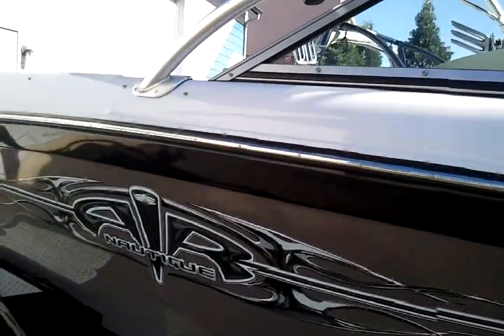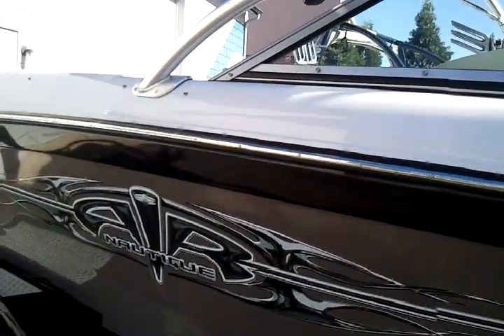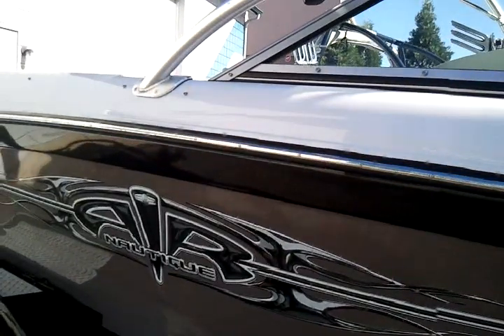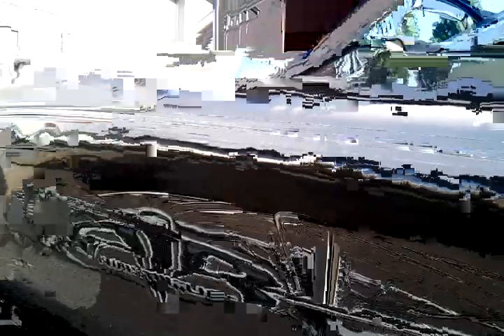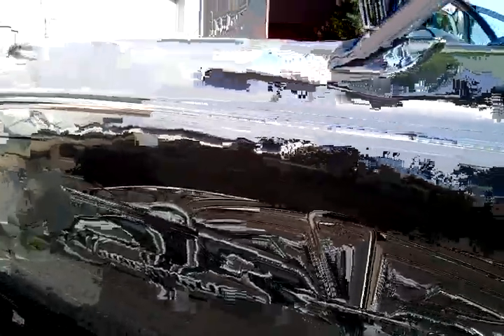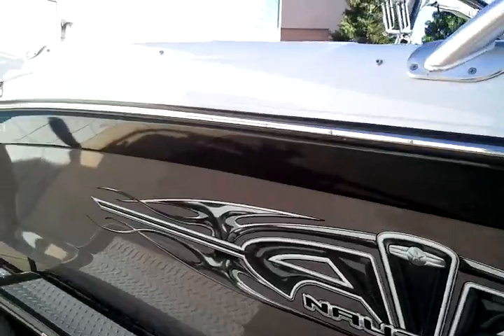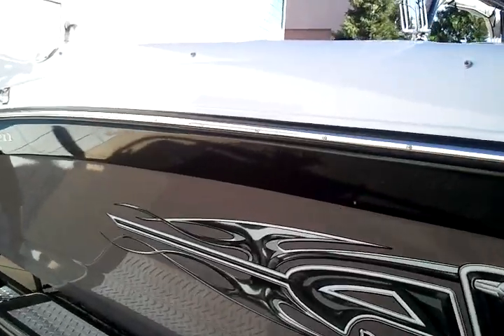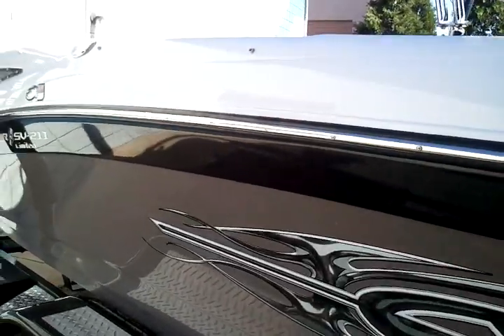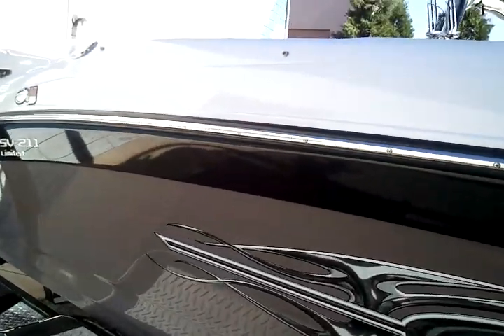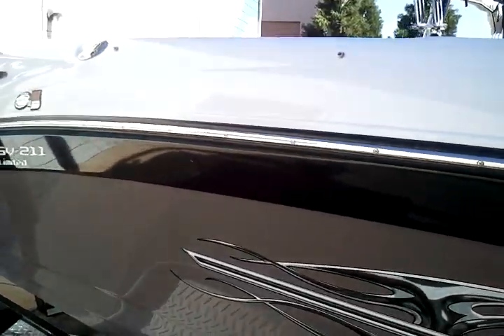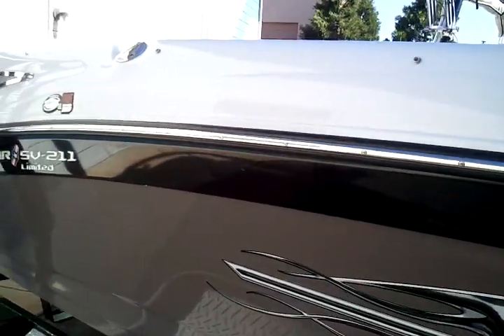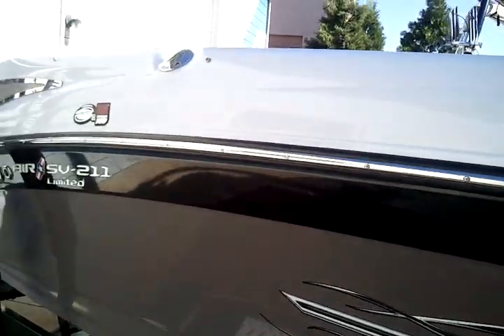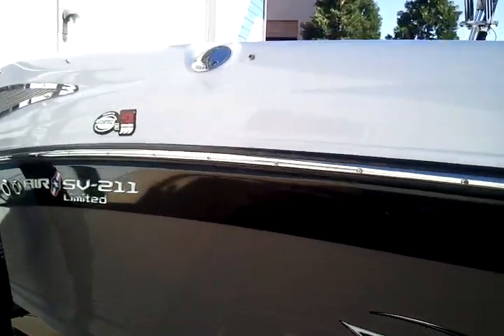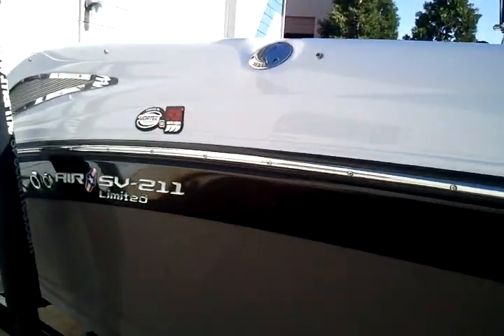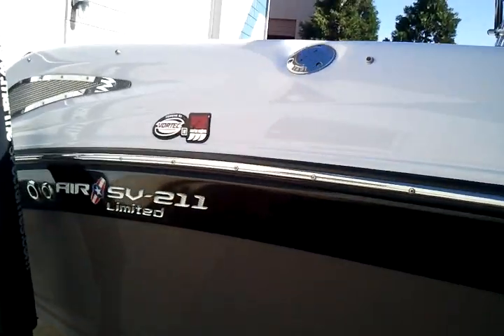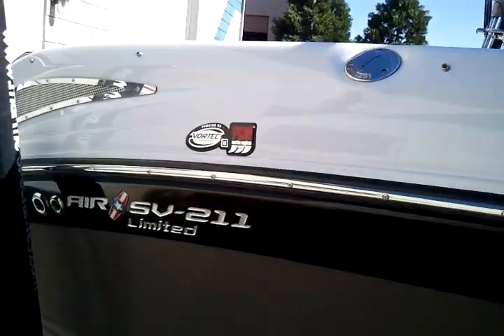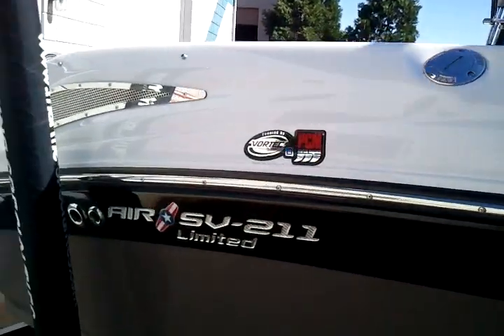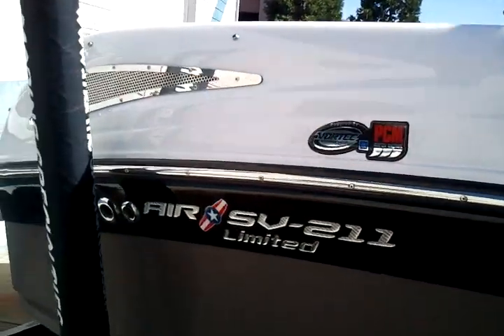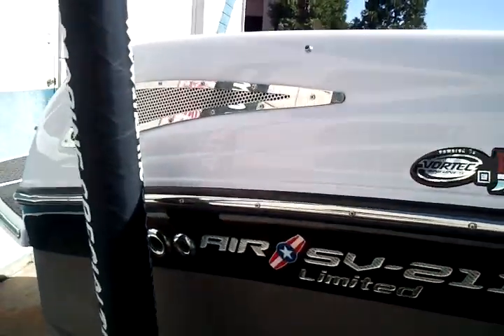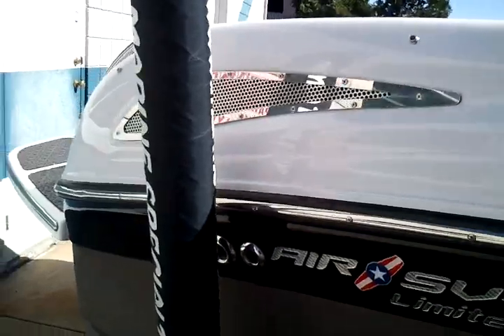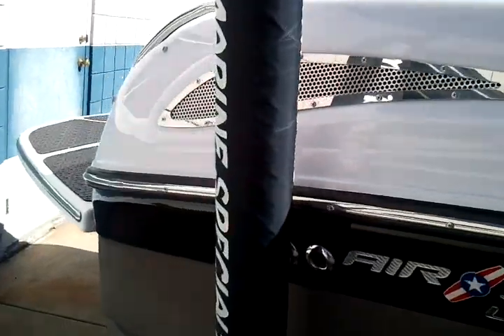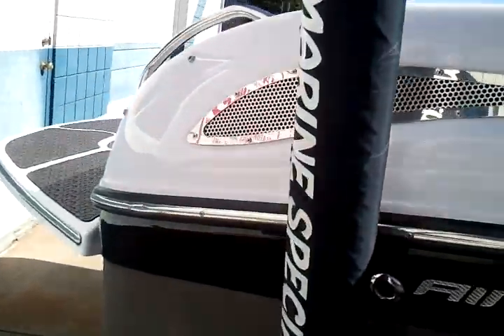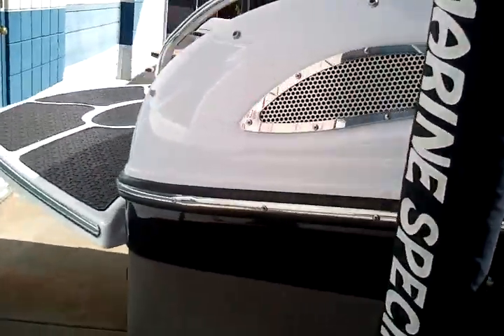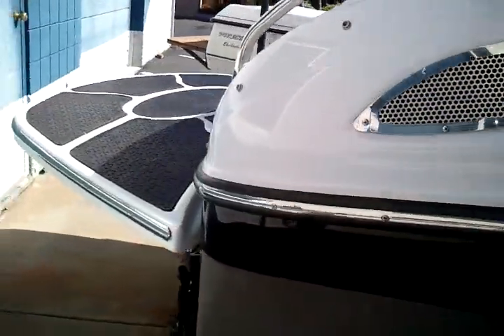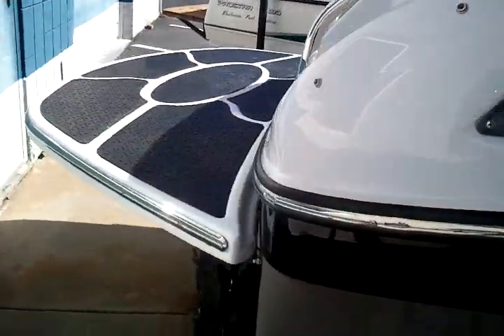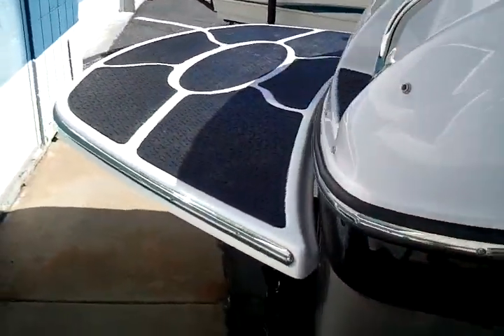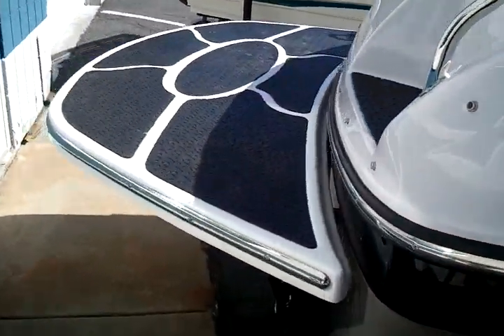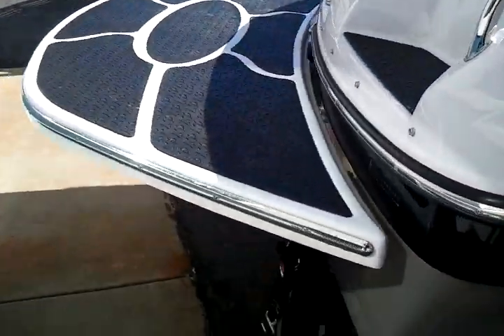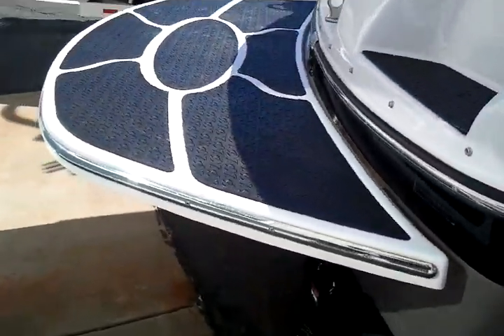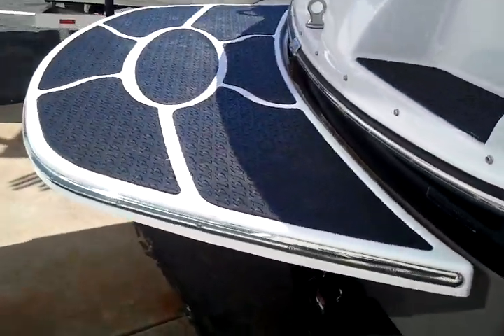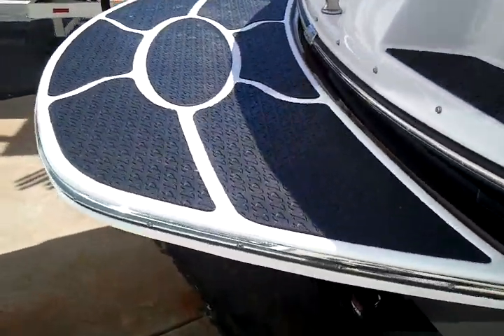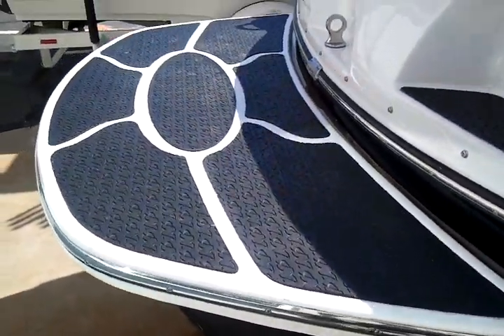This boat is Canyon Mist with a Black Stripe and Silver Cloud Top Deck. It has a Silver Cloud Swim Platform.